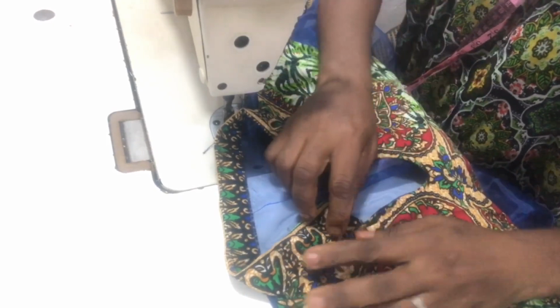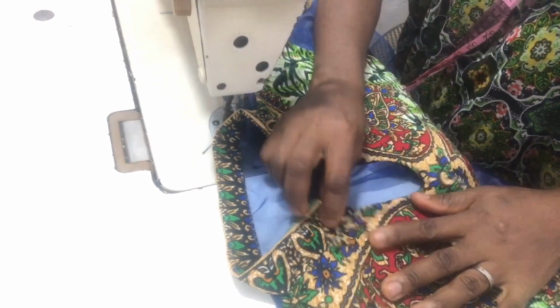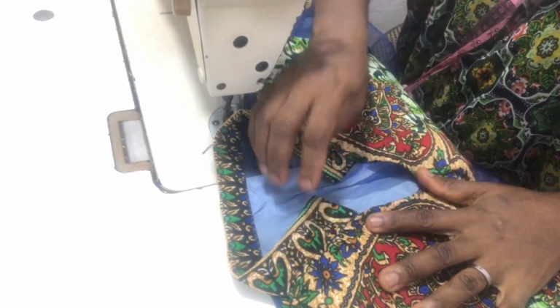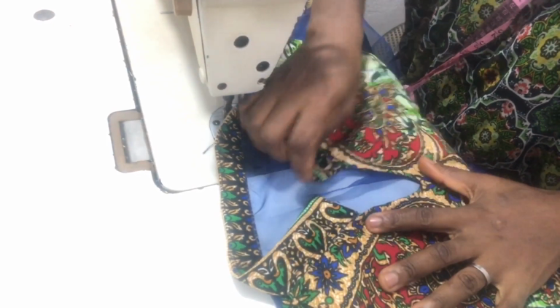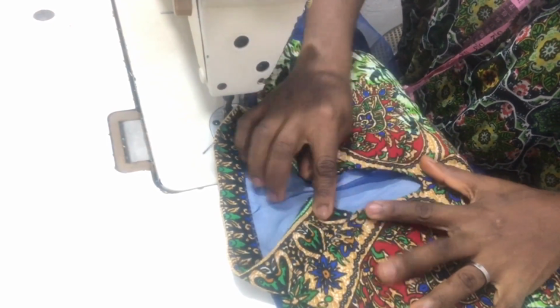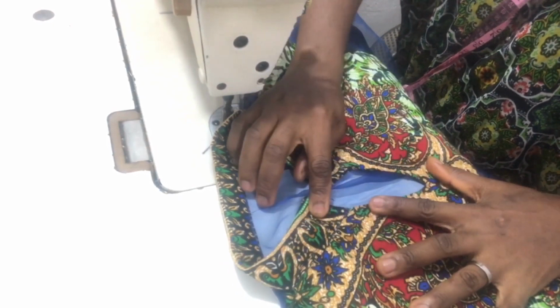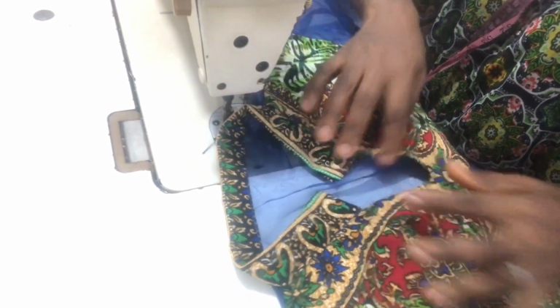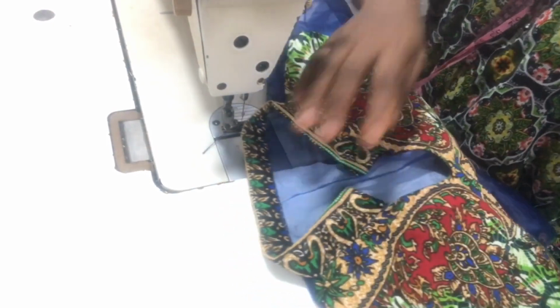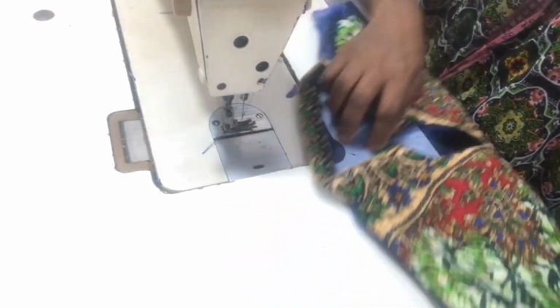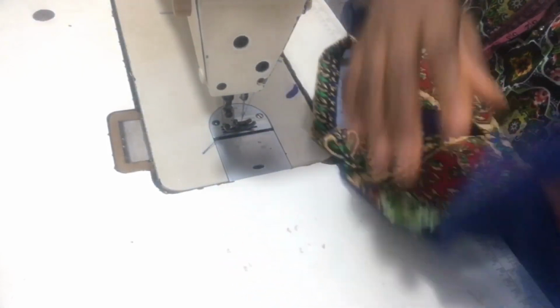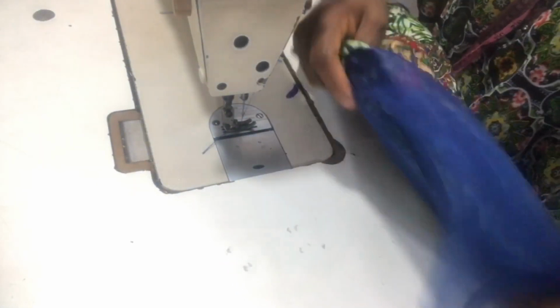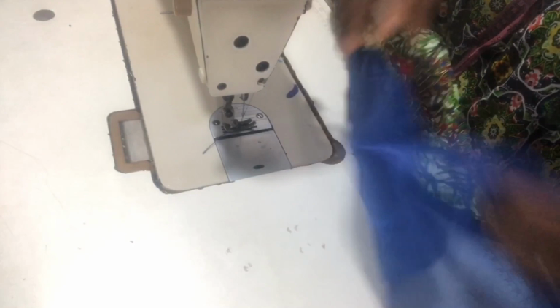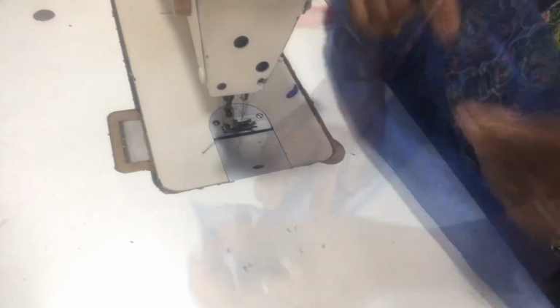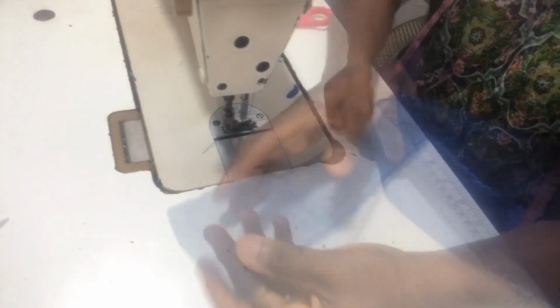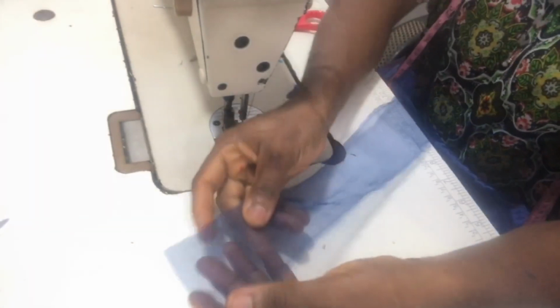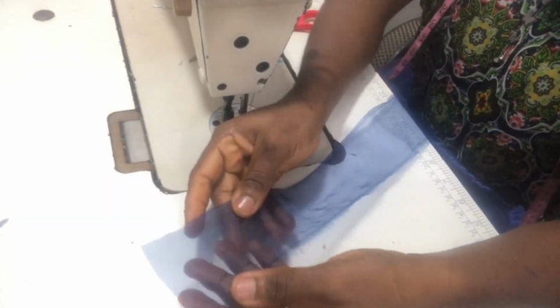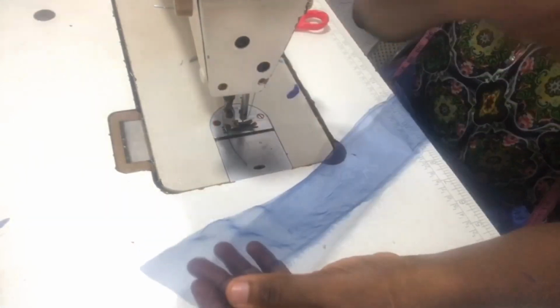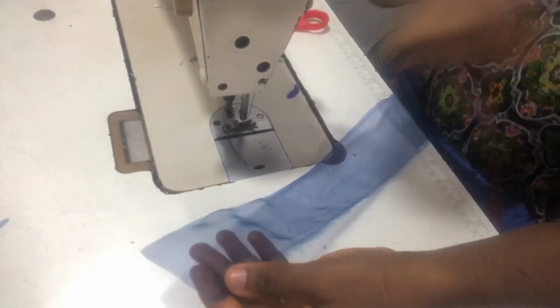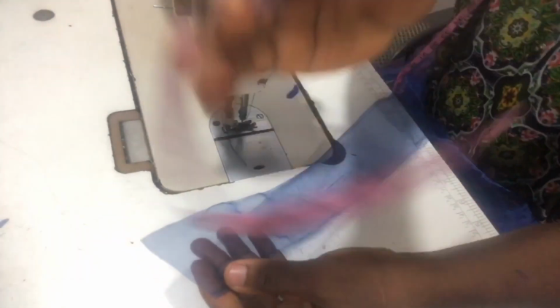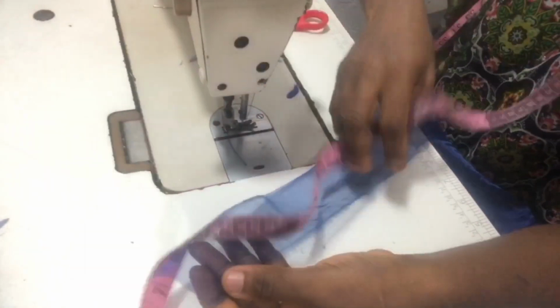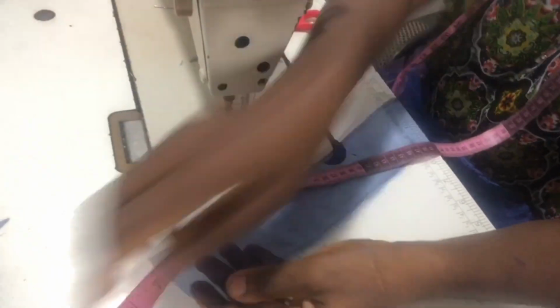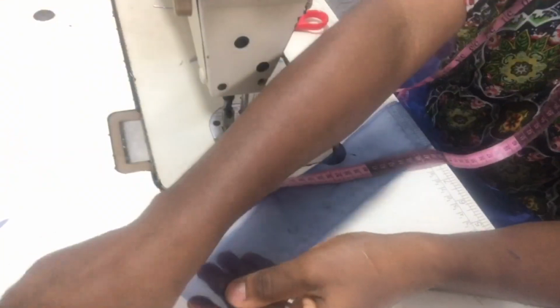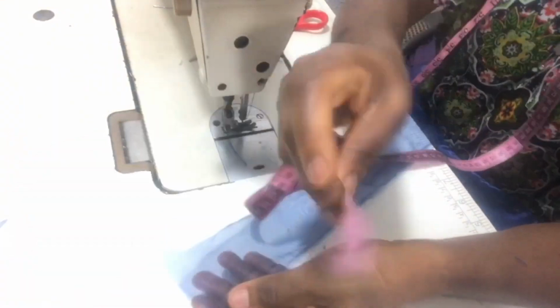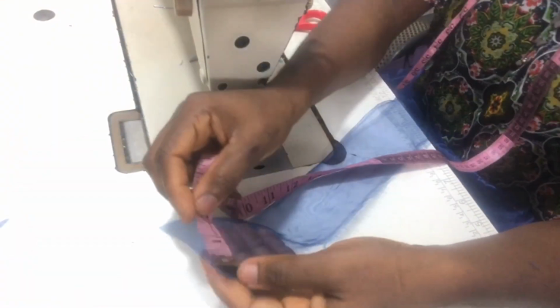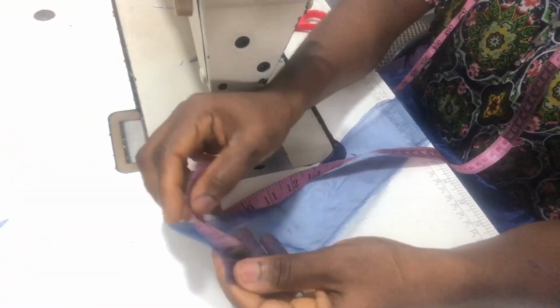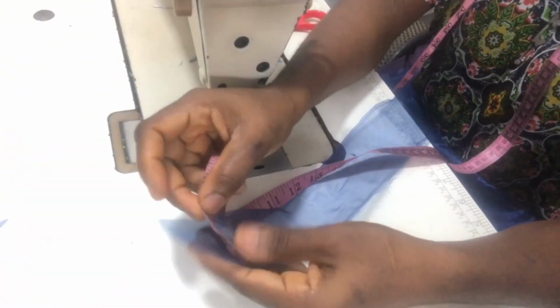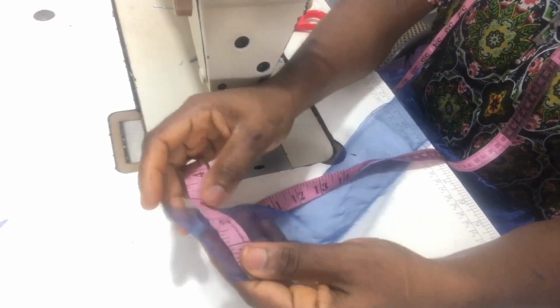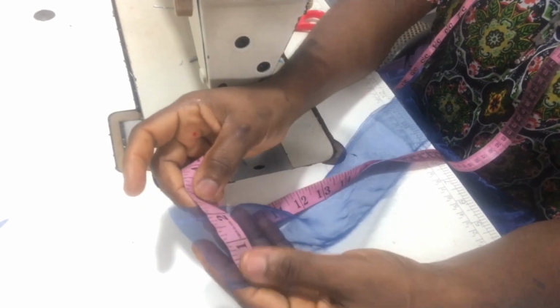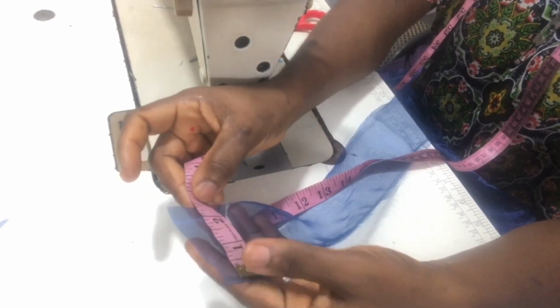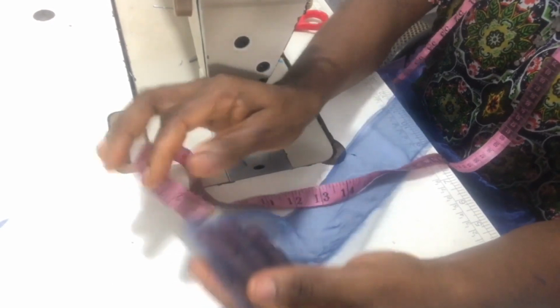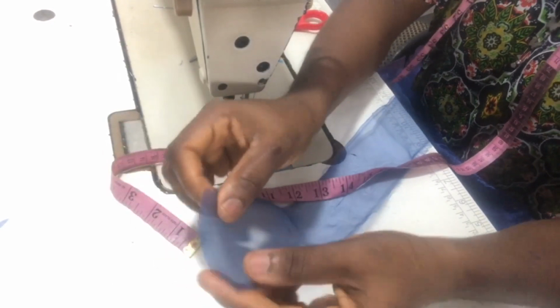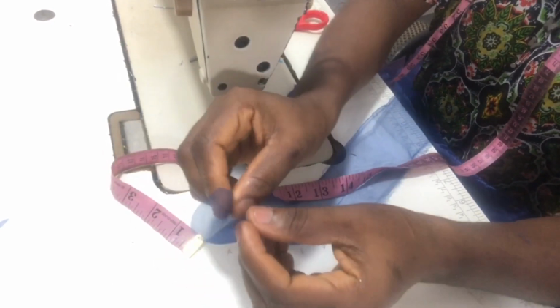We are done now with the collar. You can see how neat and lovely it is. The next thing is to stitch the front and back measurements together.